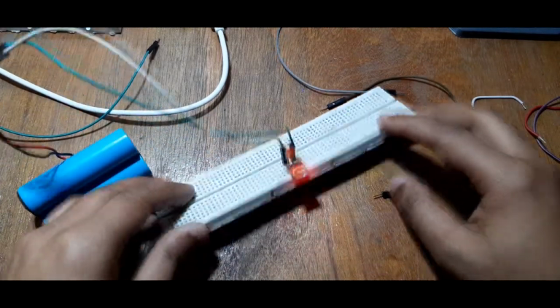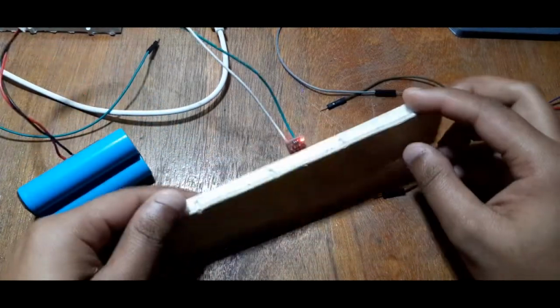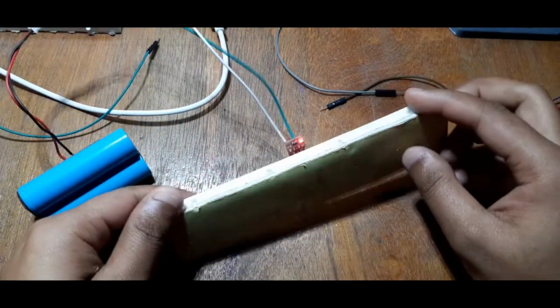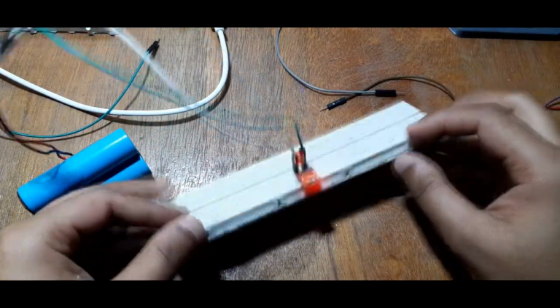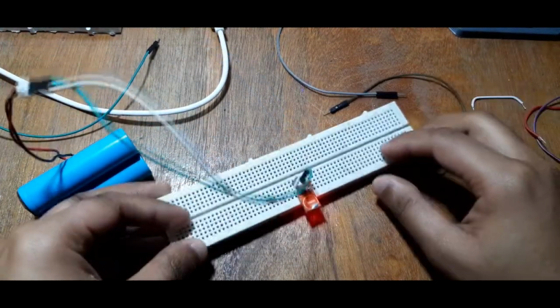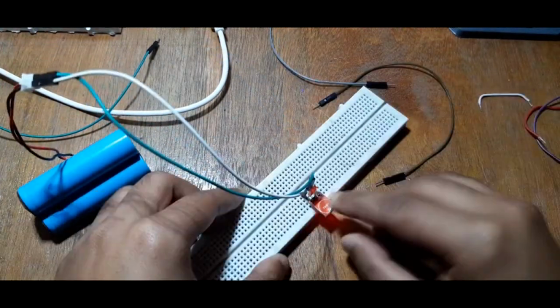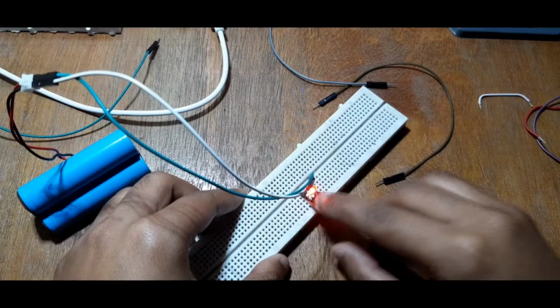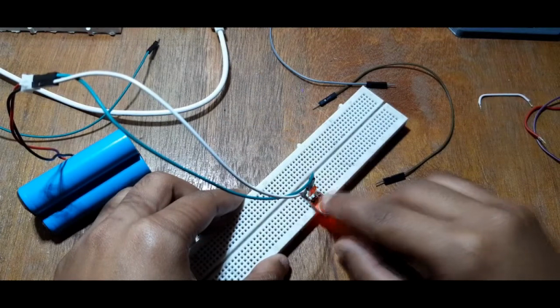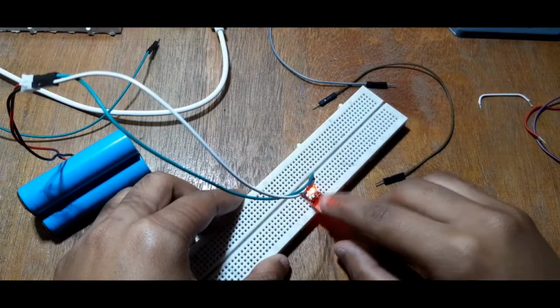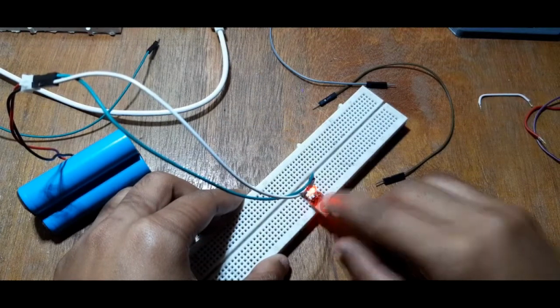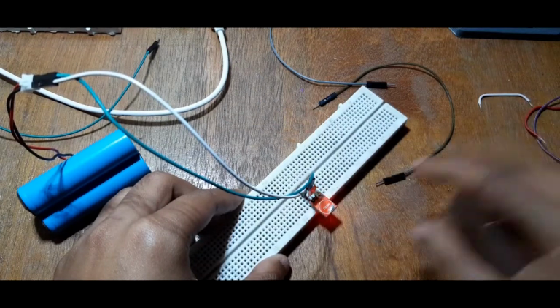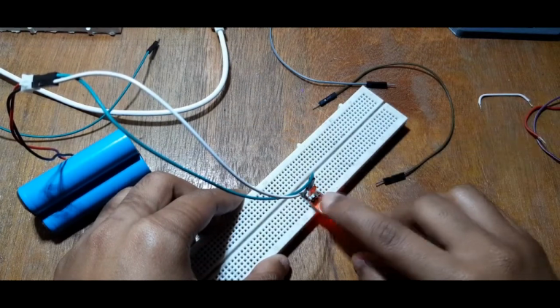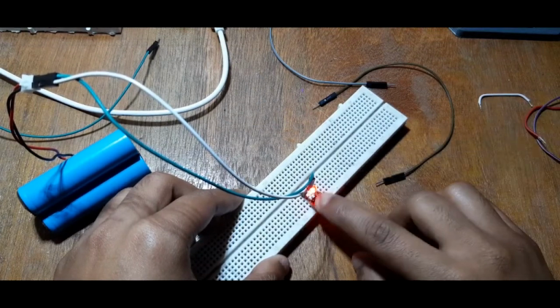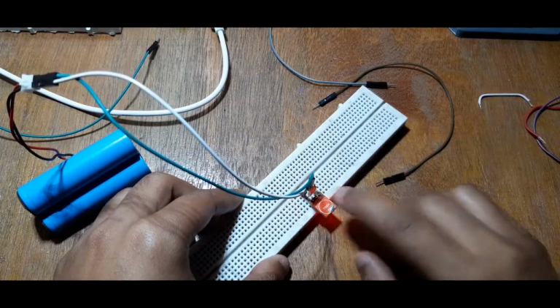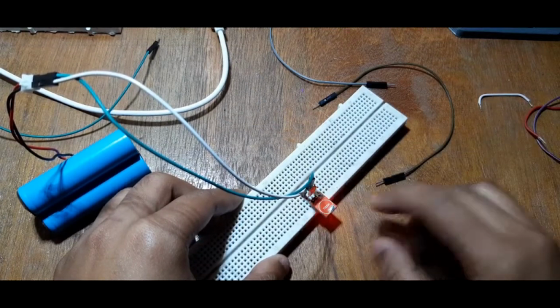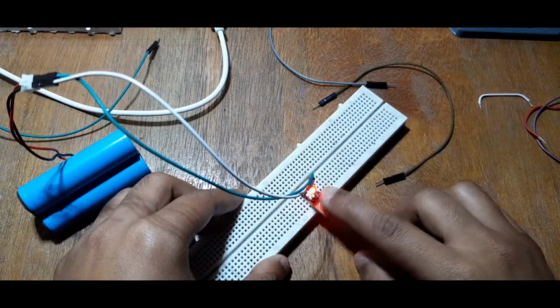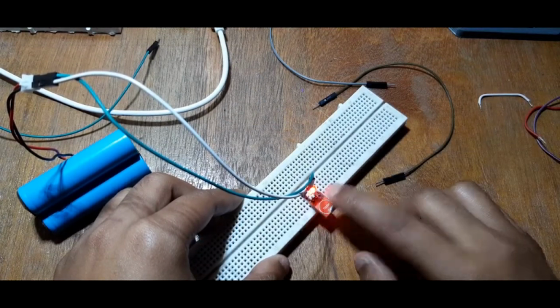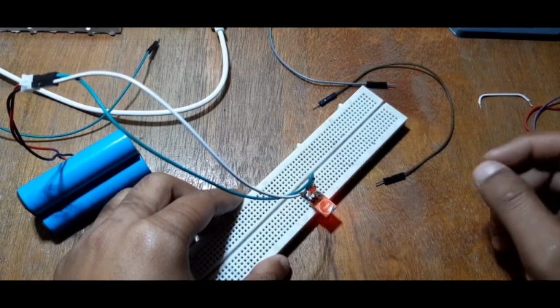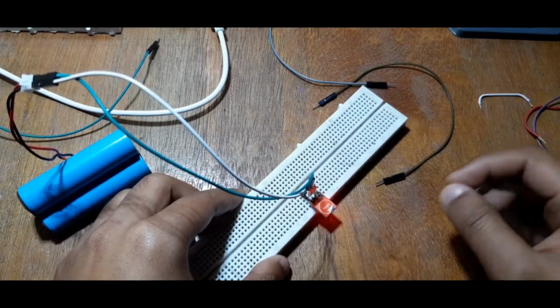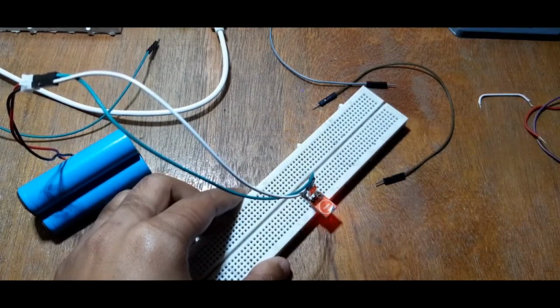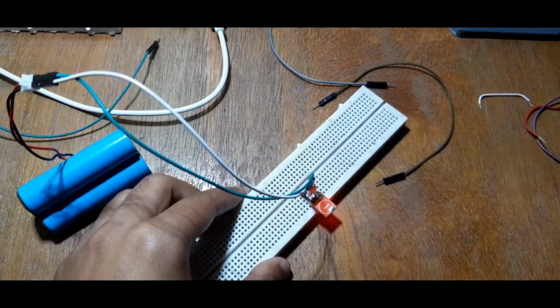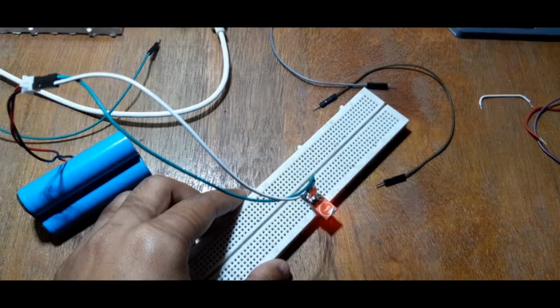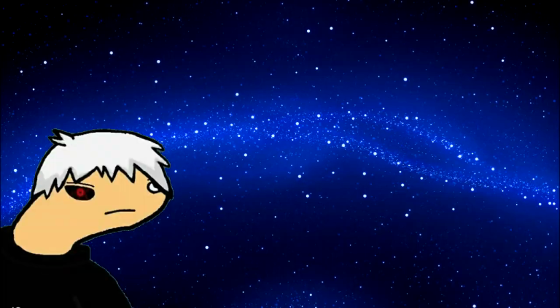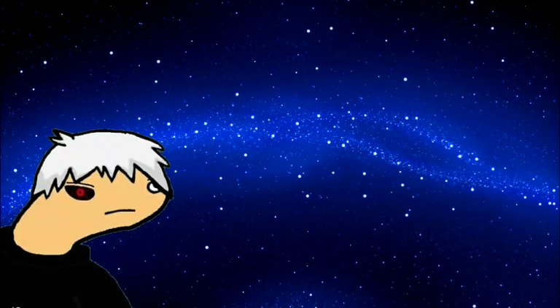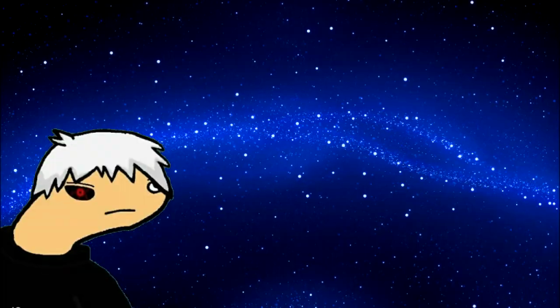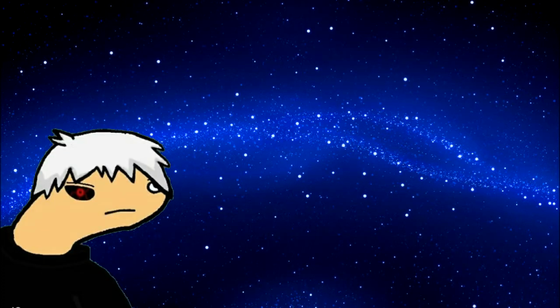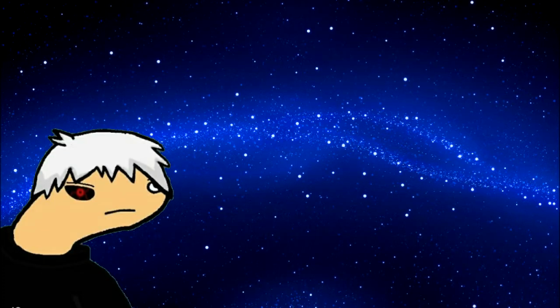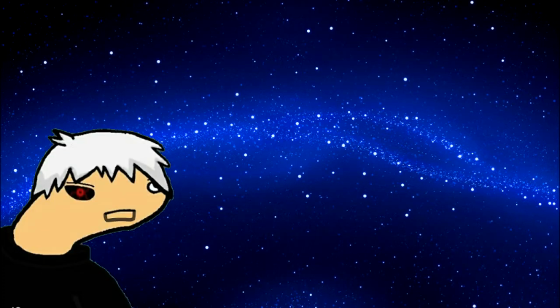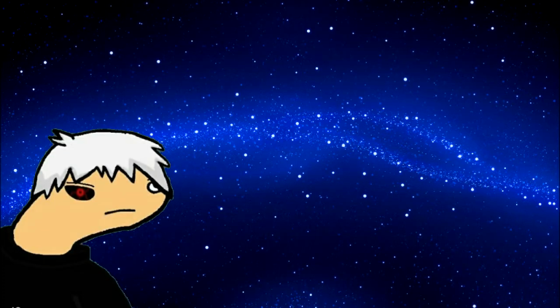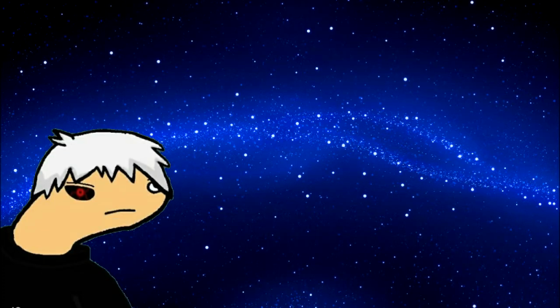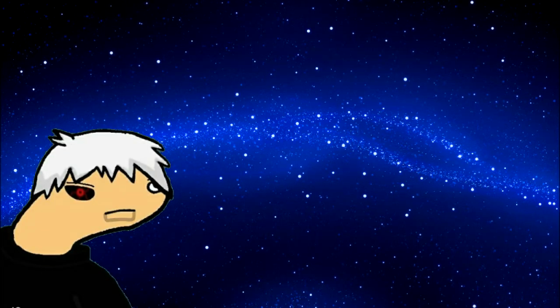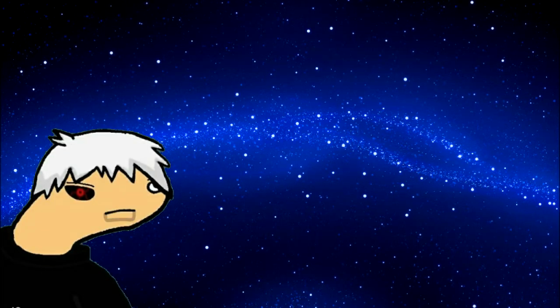Now touch the touchpad. As you can see, the LED lights up on touching the touchpad. Great — now let's add this module to our switch setup.